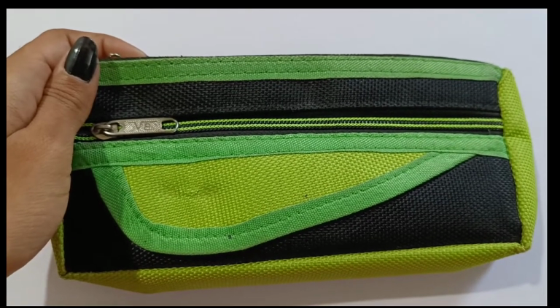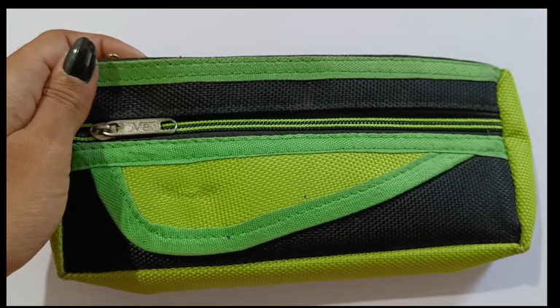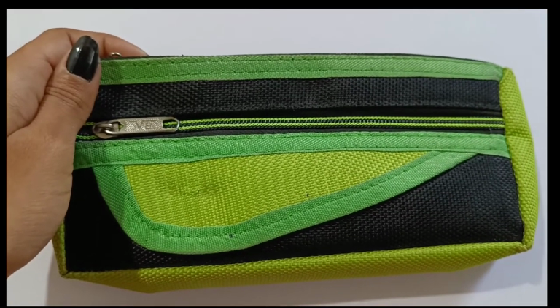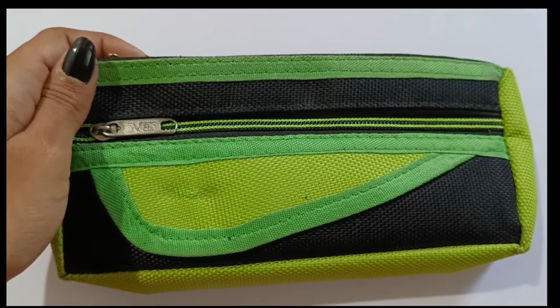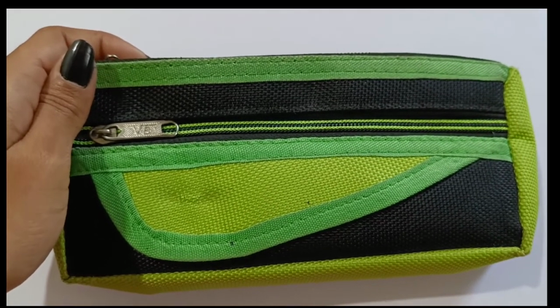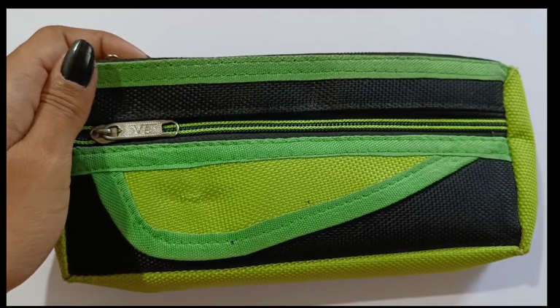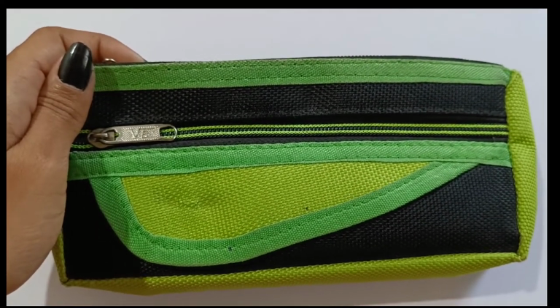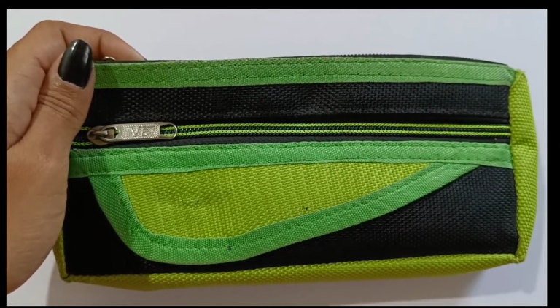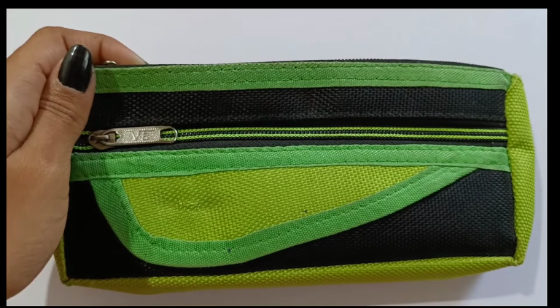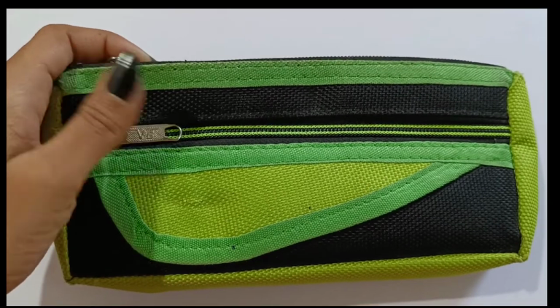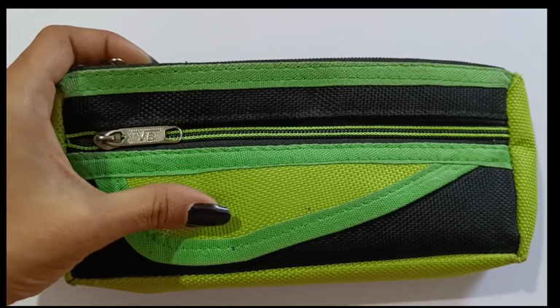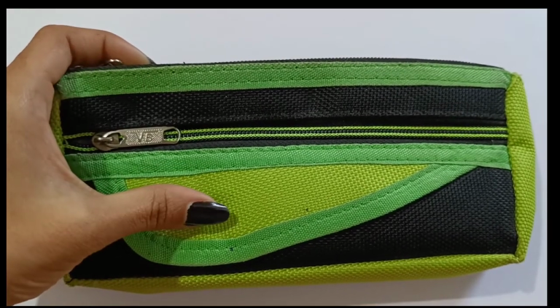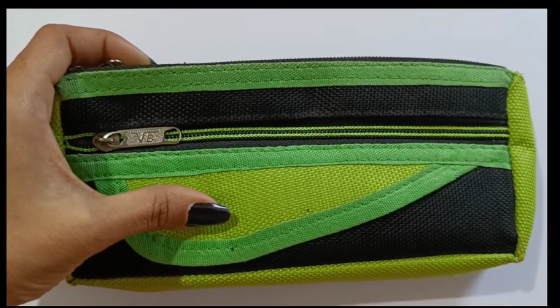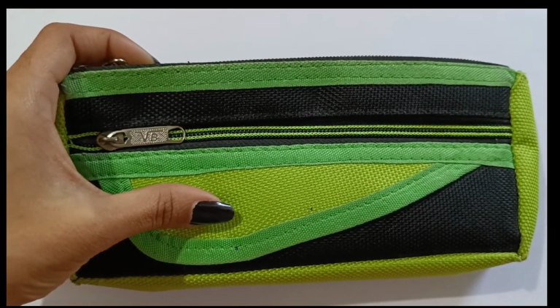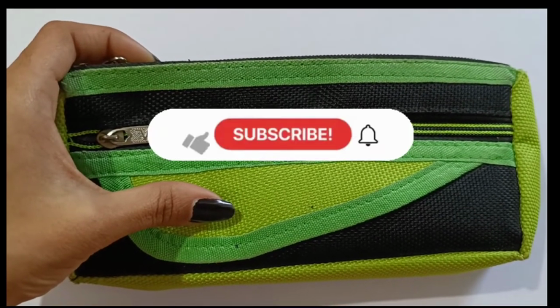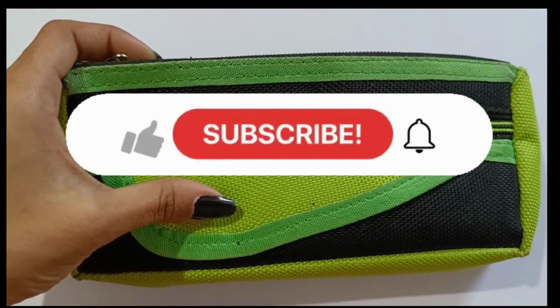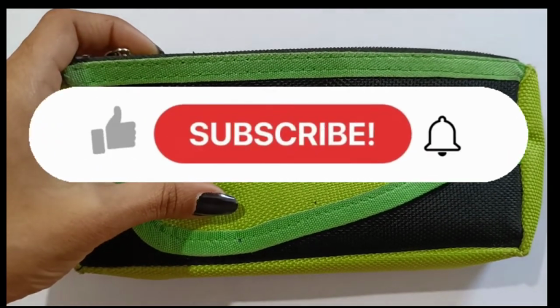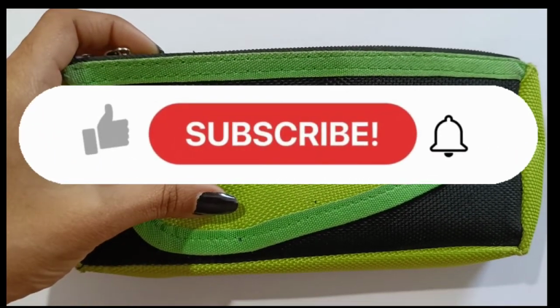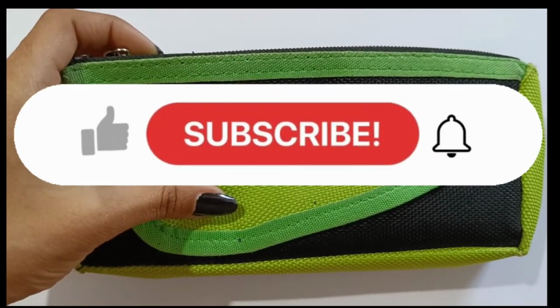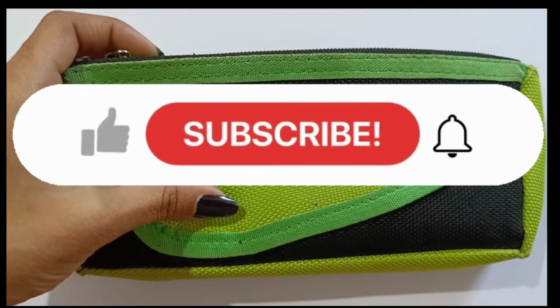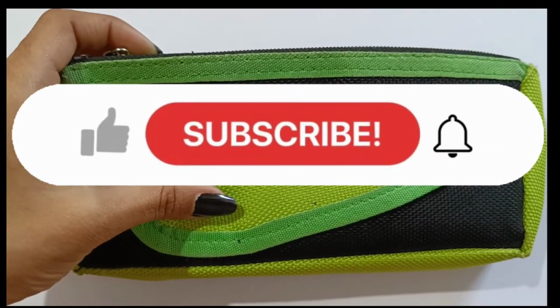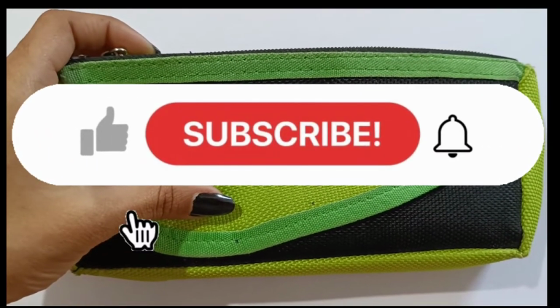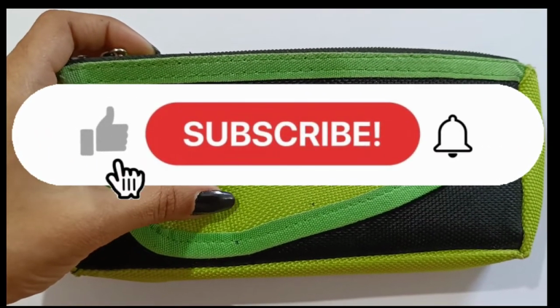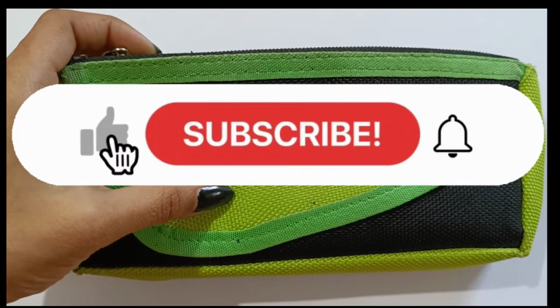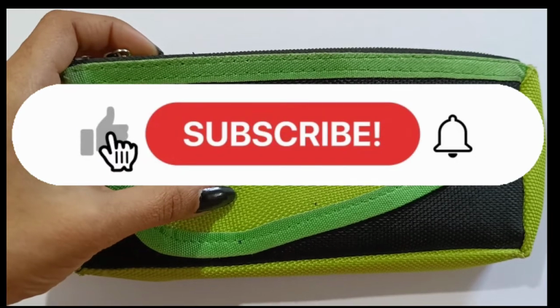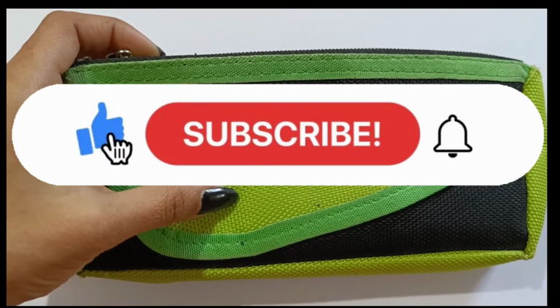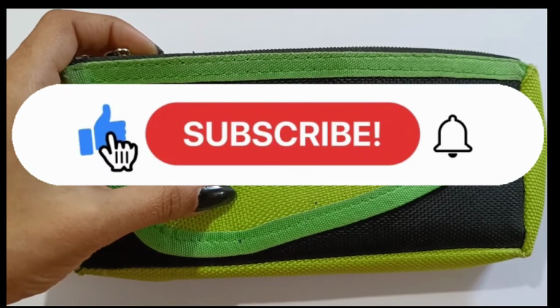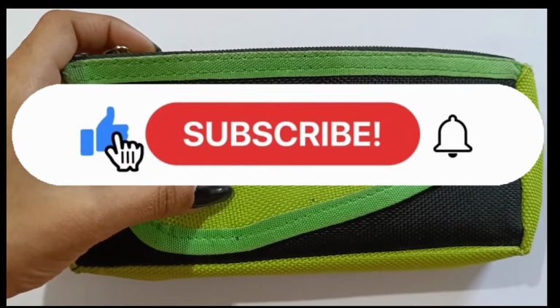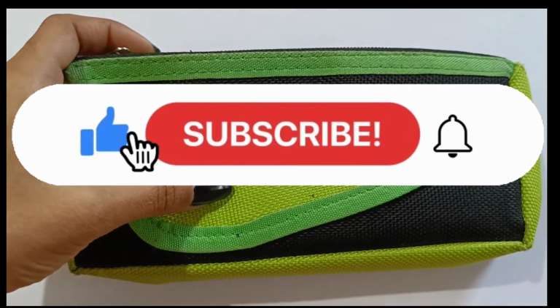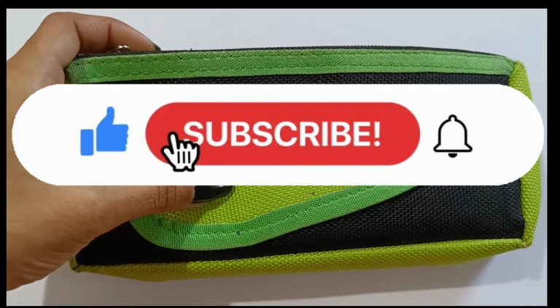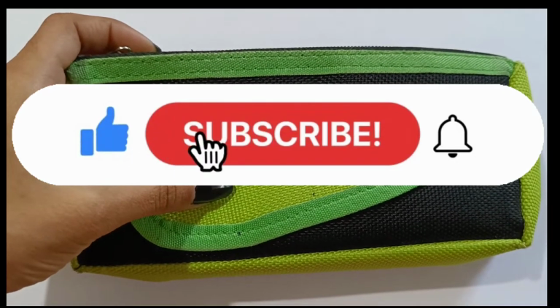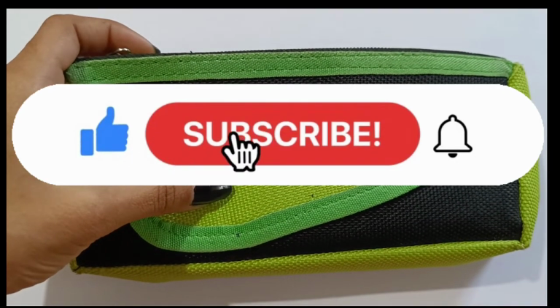Hi guys, welcome back to my channel. In today's video I will be sharing with you all what's in my pencil case. If you are new to my channel, please subscribe and press the bell icon.